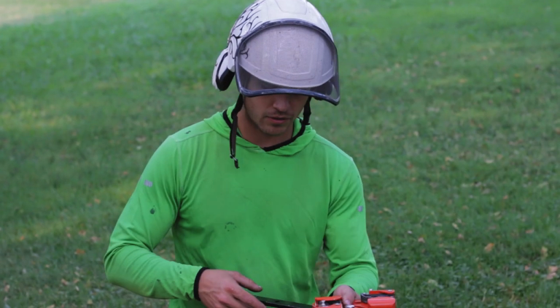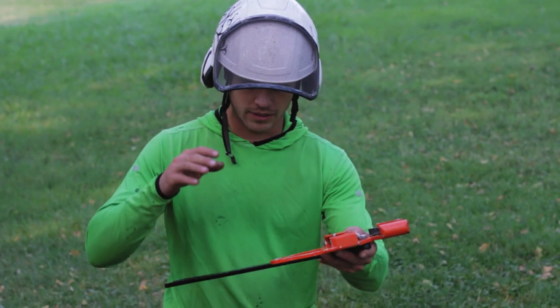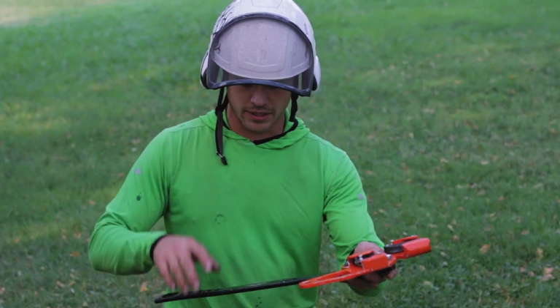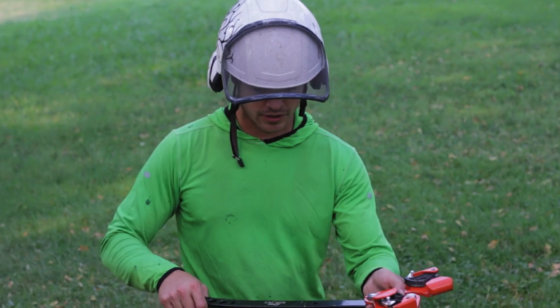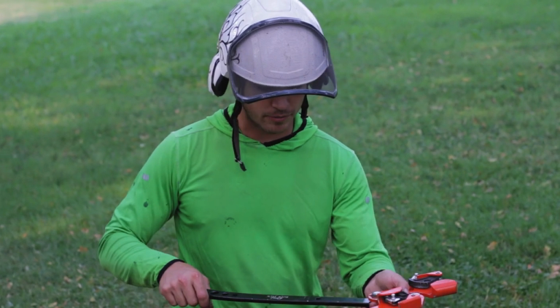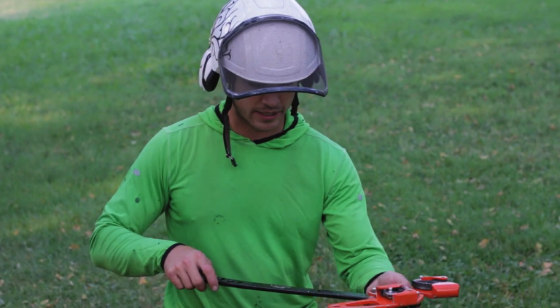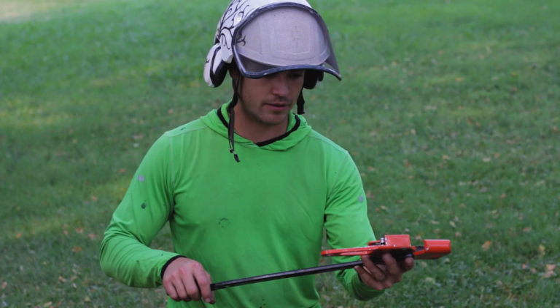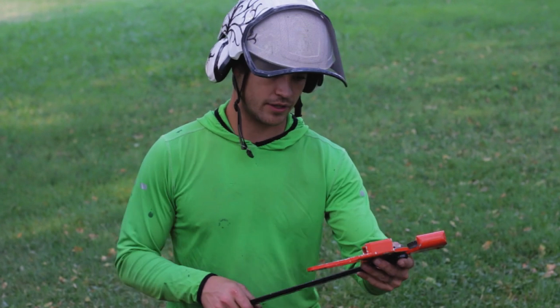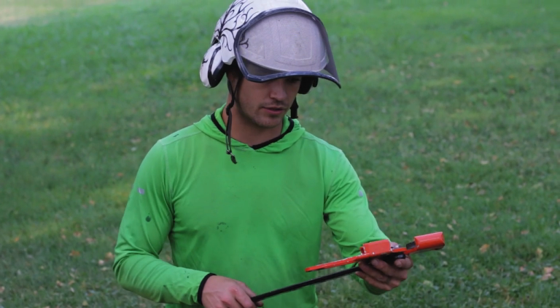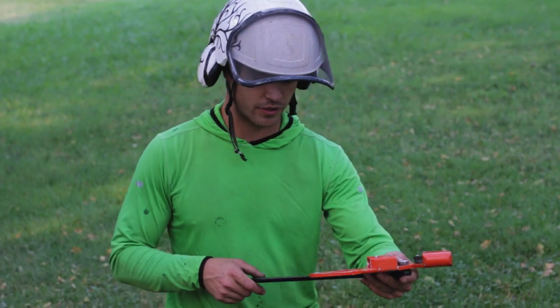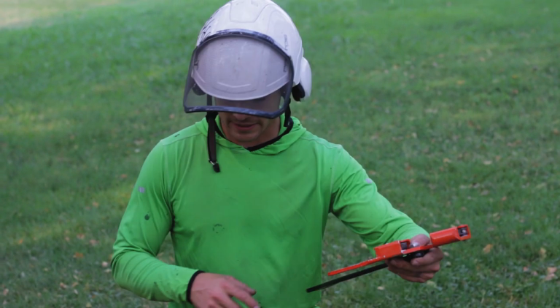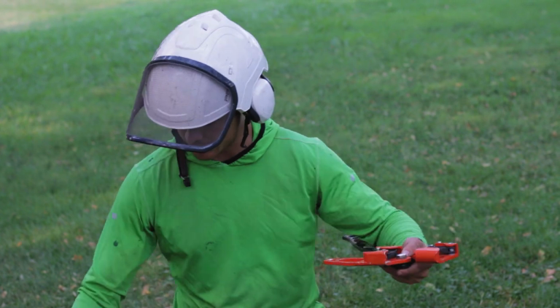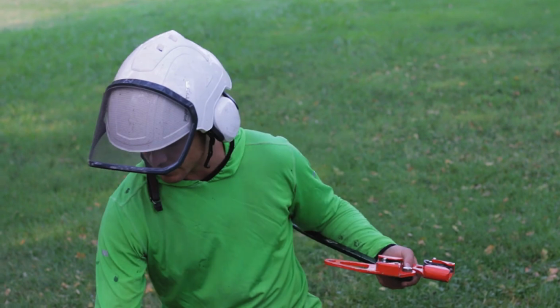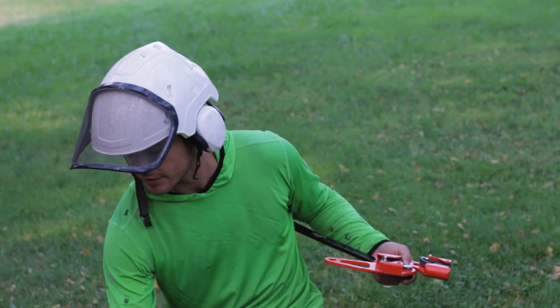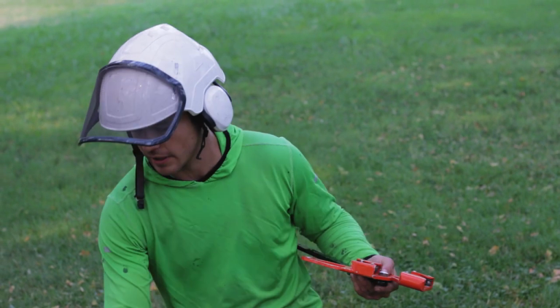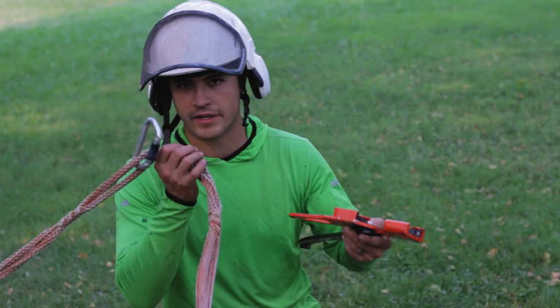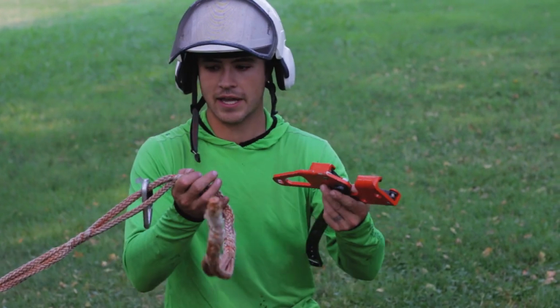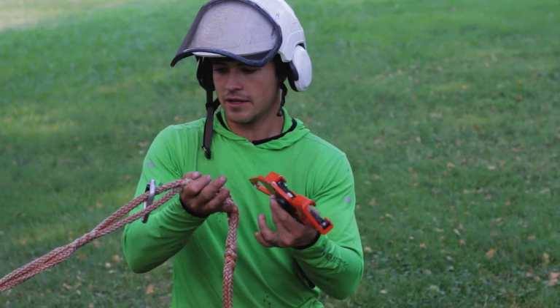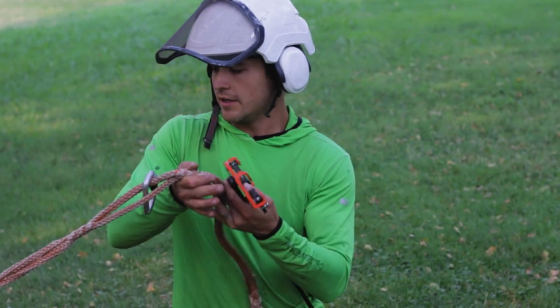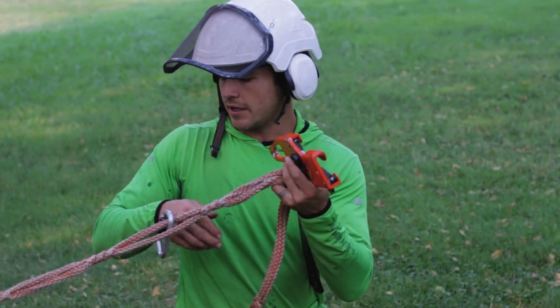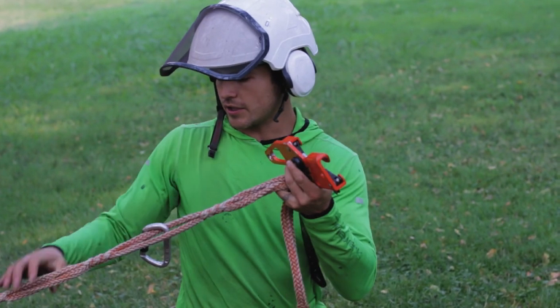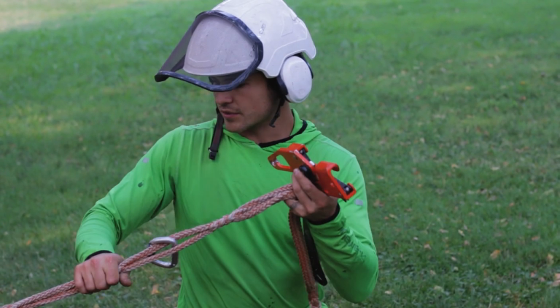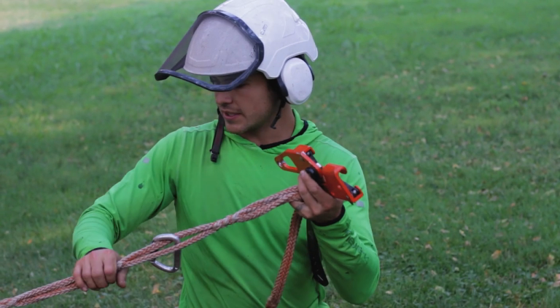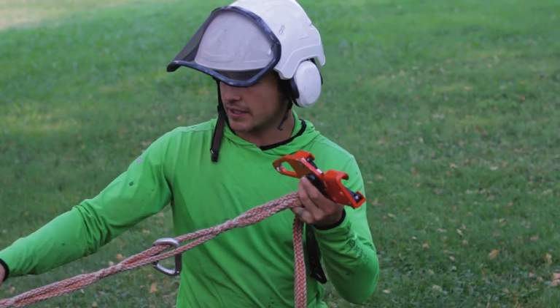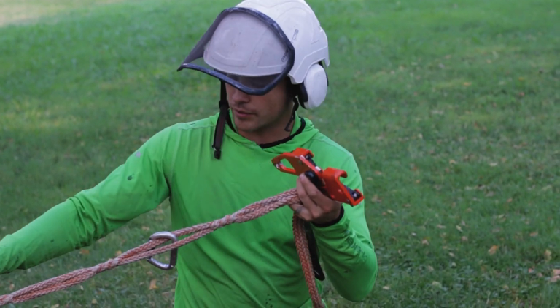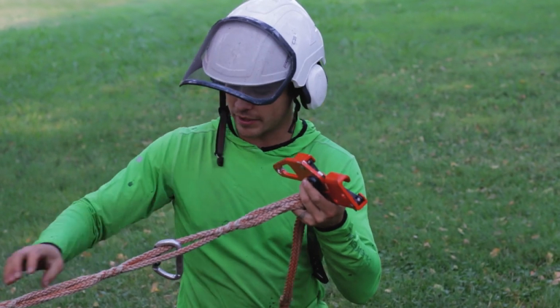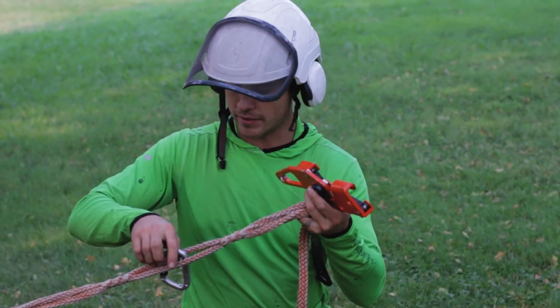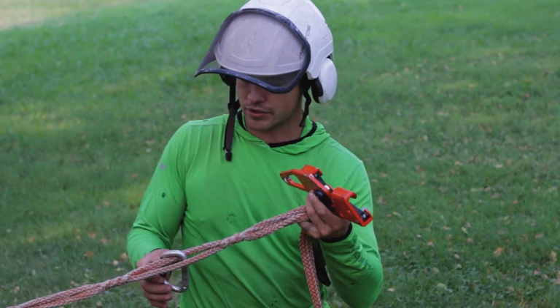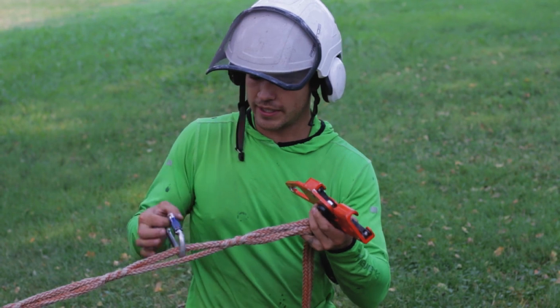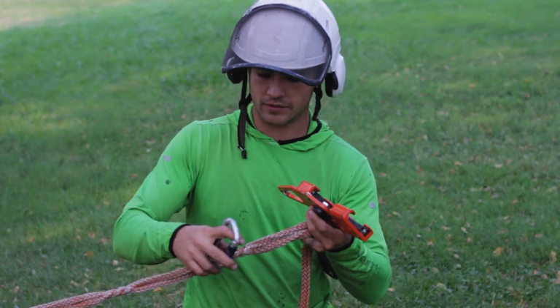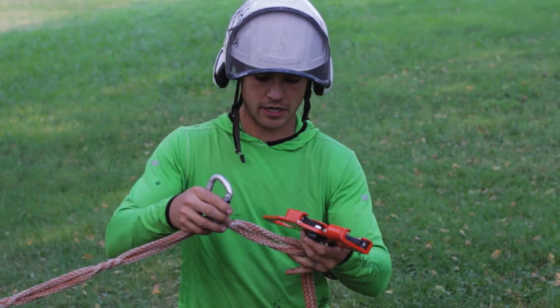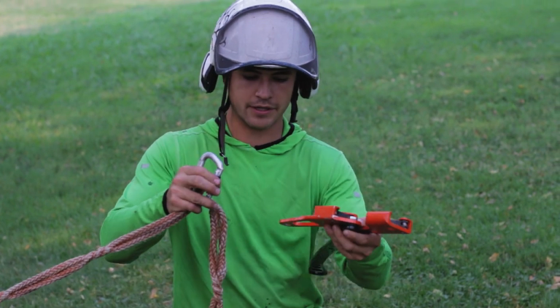Here's the Rope Jack. I want to show you guys how it goes on. I've got an Ultra Sling here with a ring around the tree and a little carabiner.